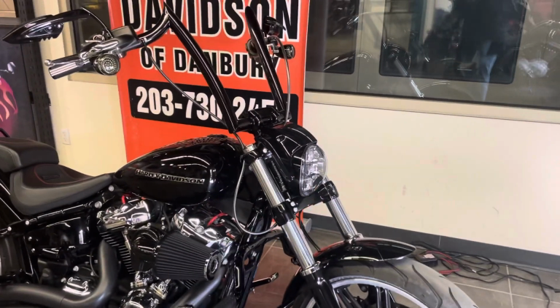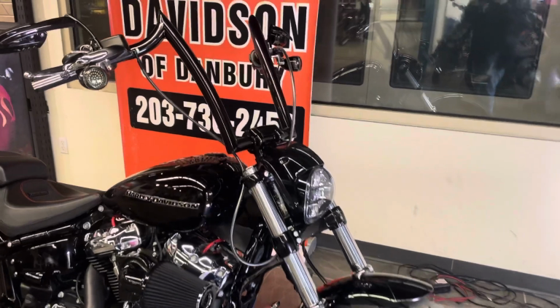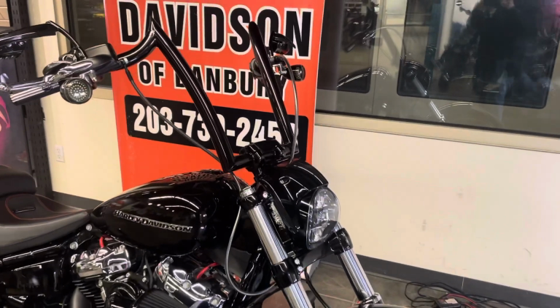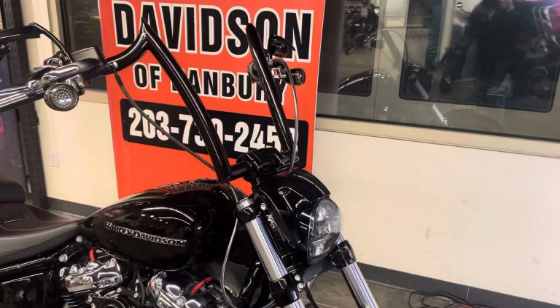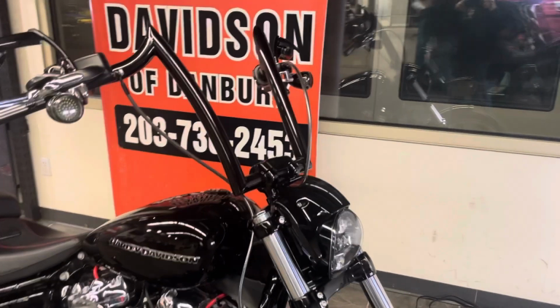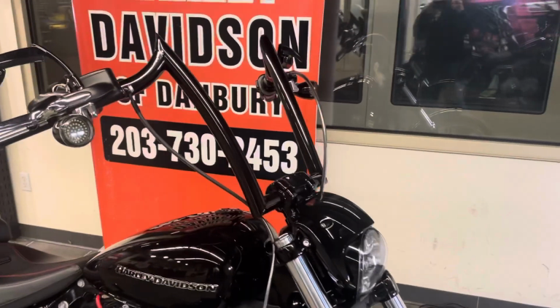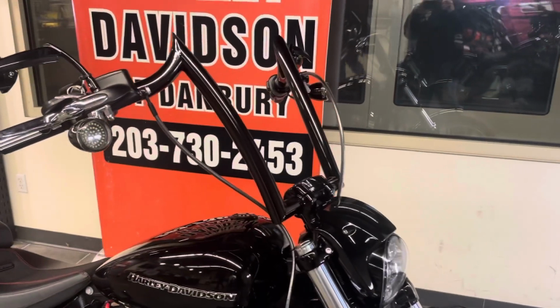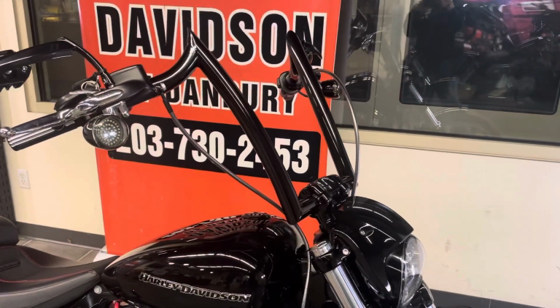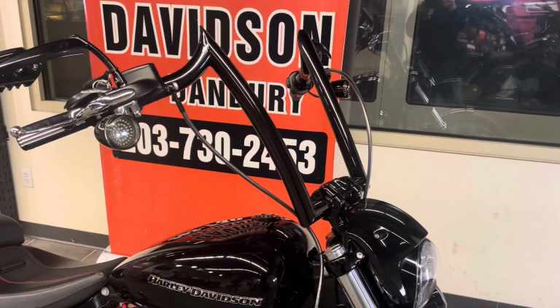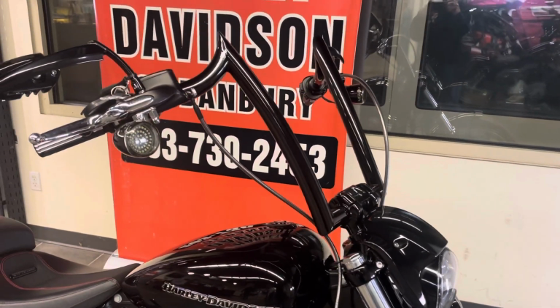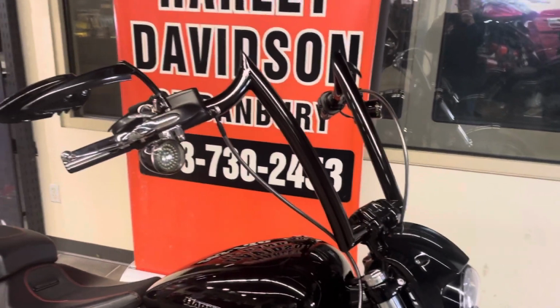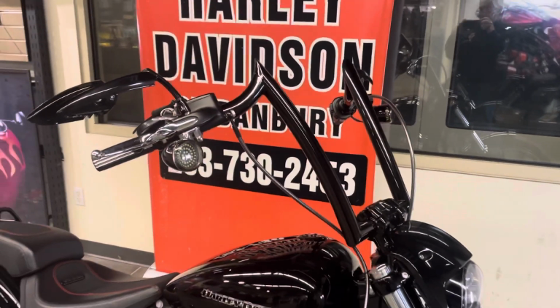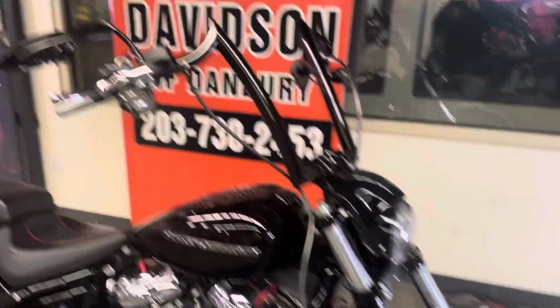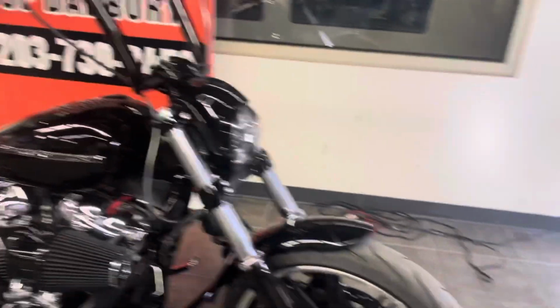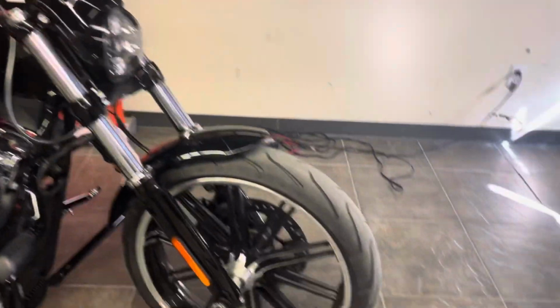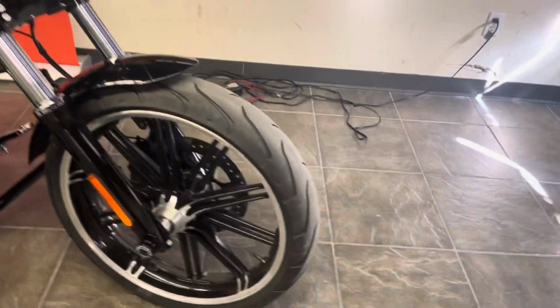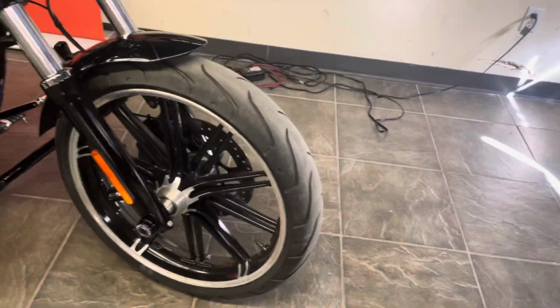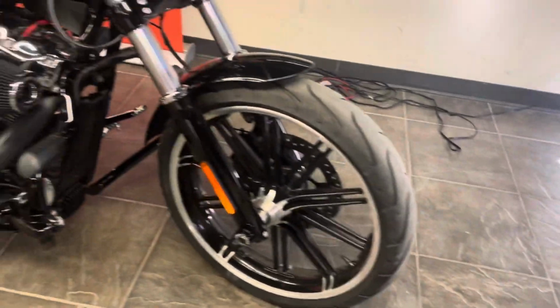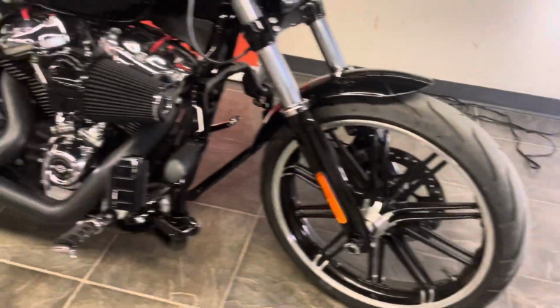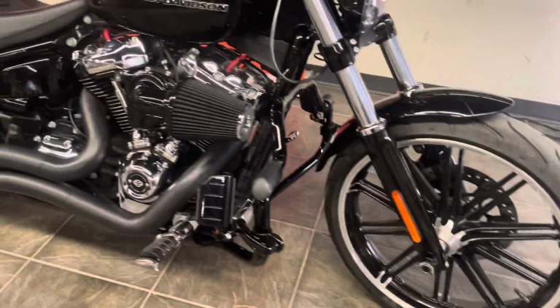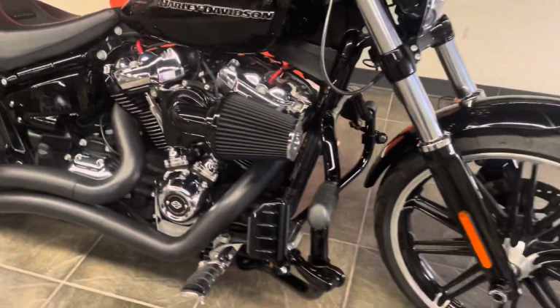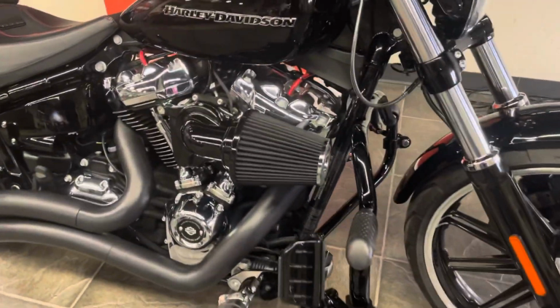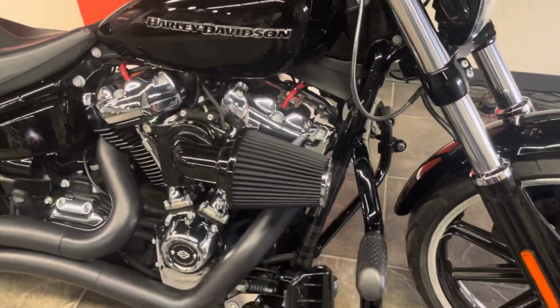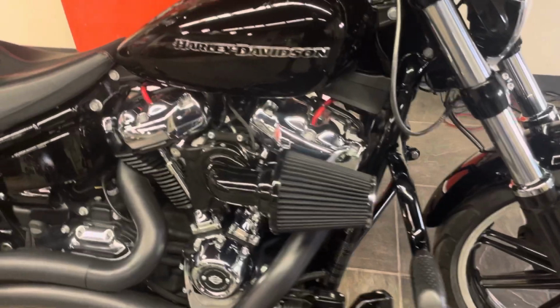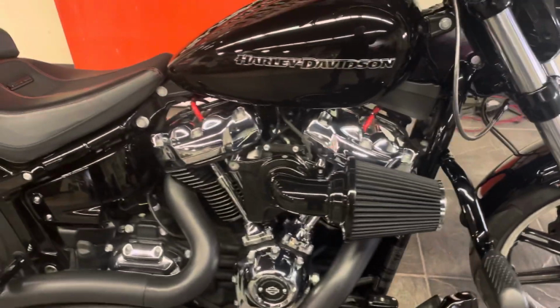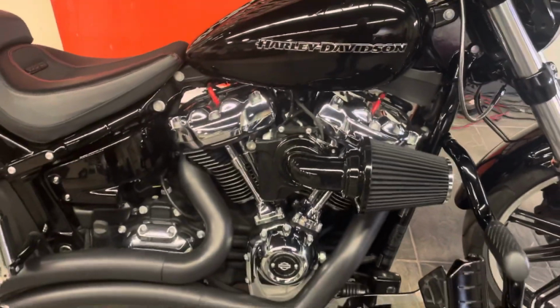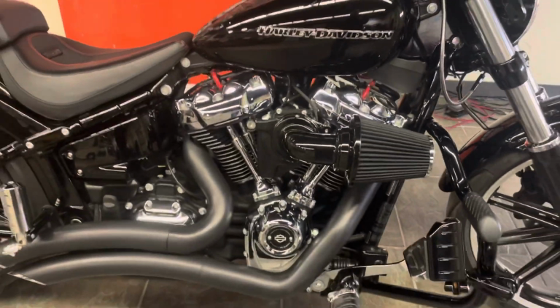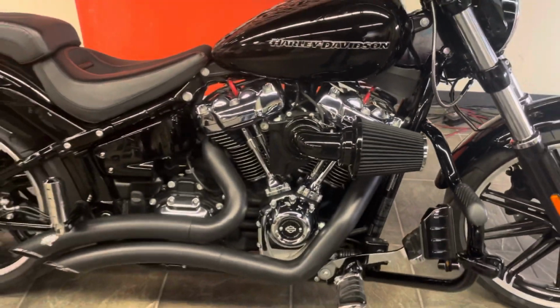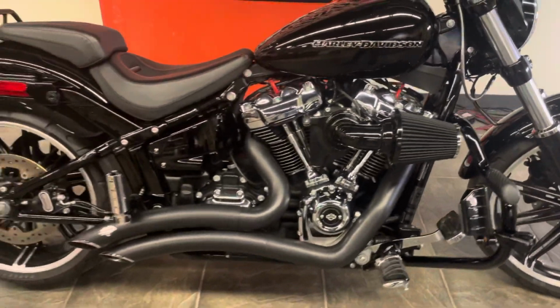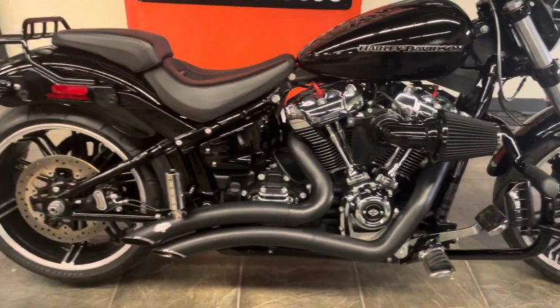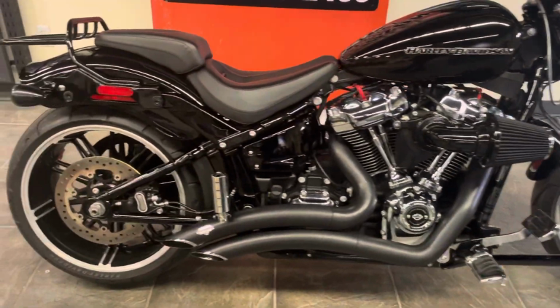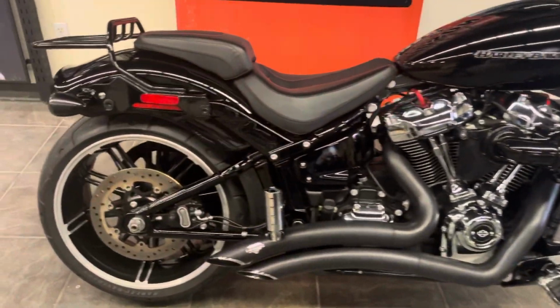Custom bars, 16-inch Z-type bars, ape hangers, LED turn signals, custom mirrors, excellent tires. Engine guard with highway pegs, heavy breather air cleaner, Vance & Hines big radius exhaust.